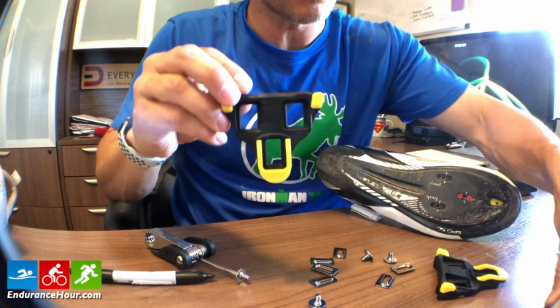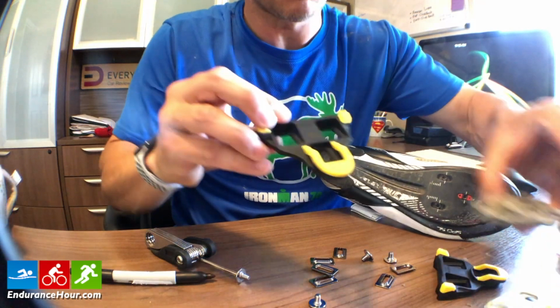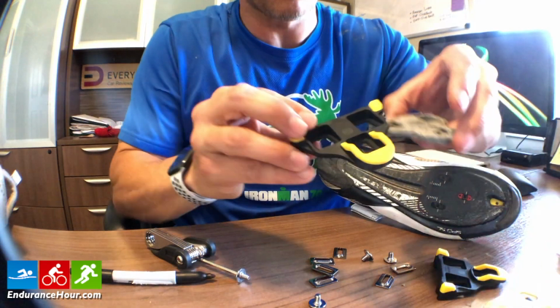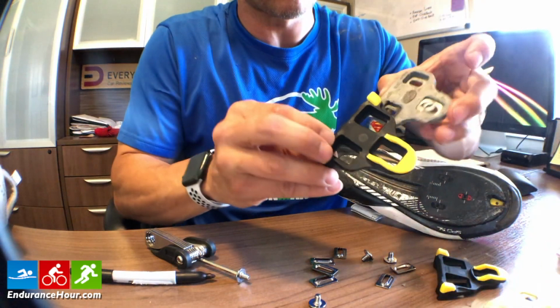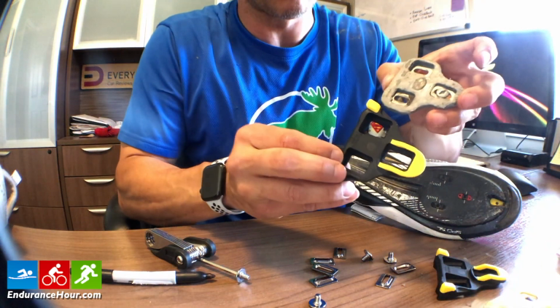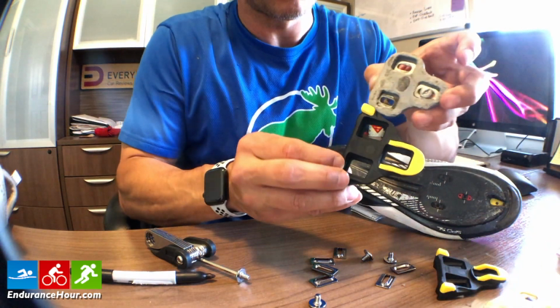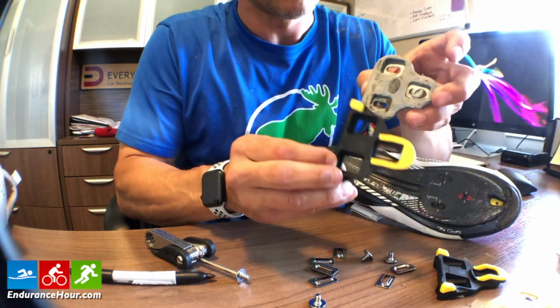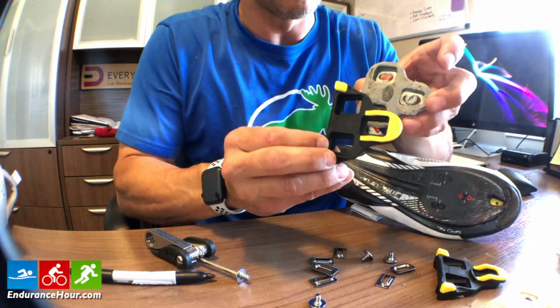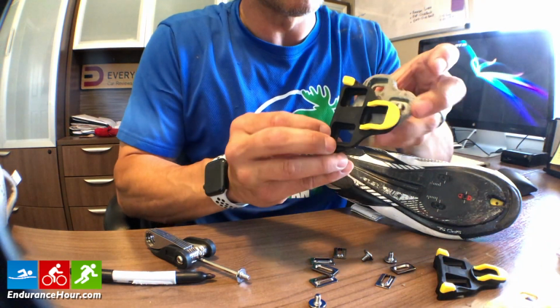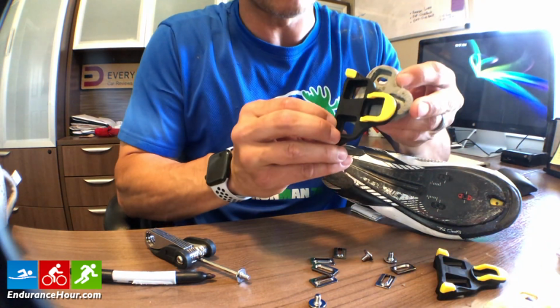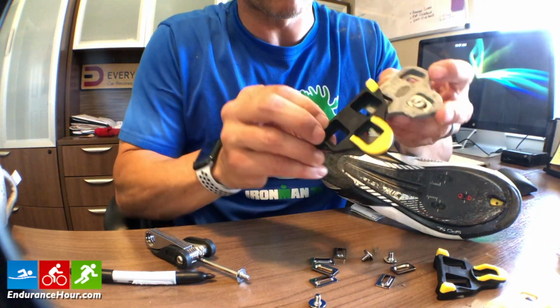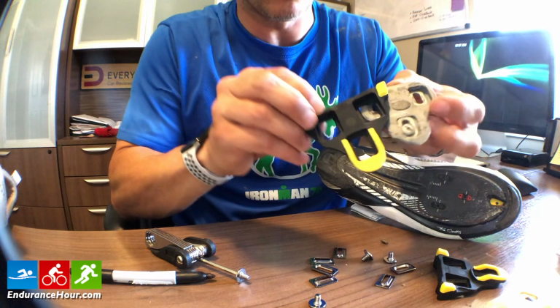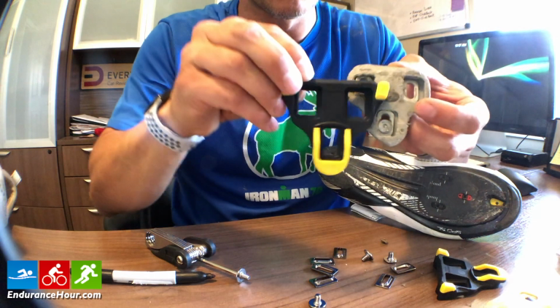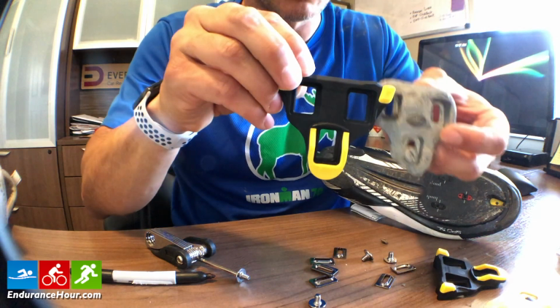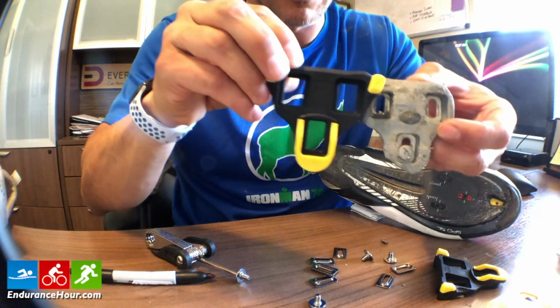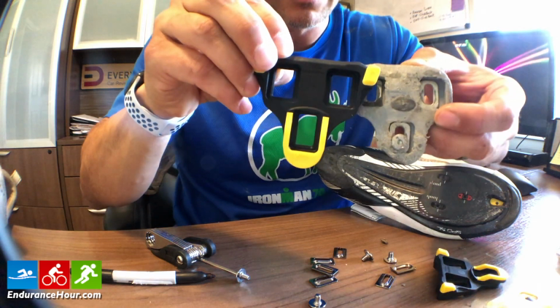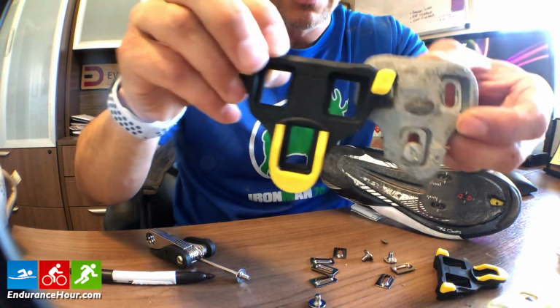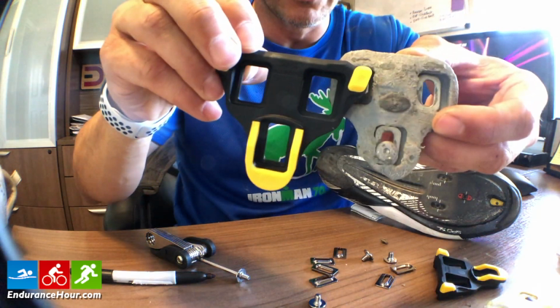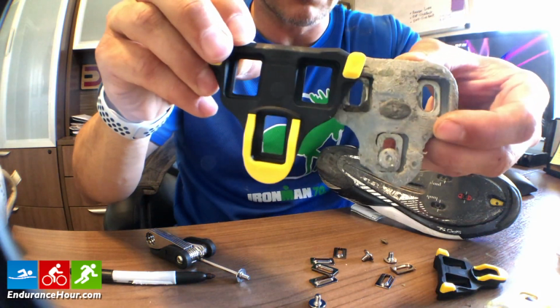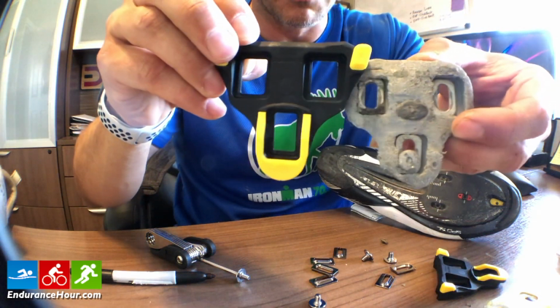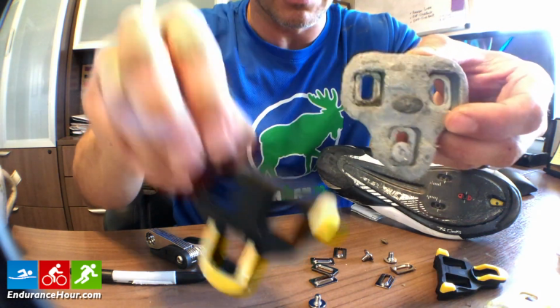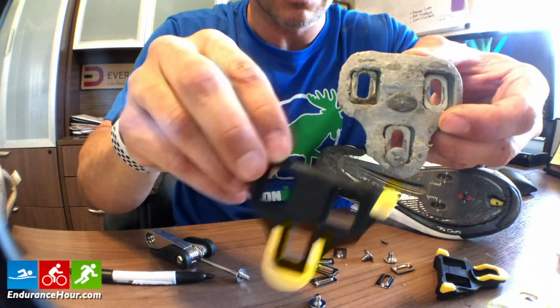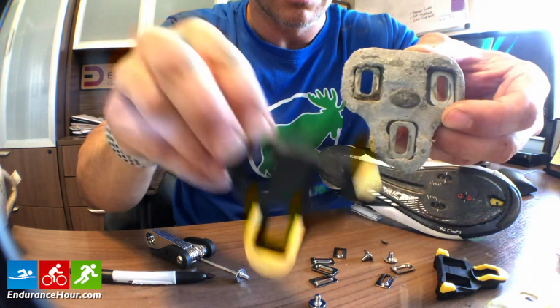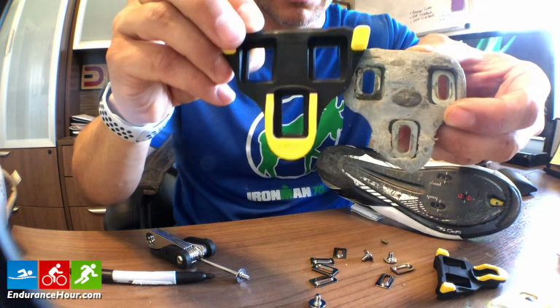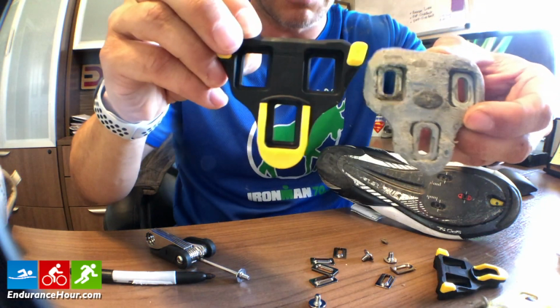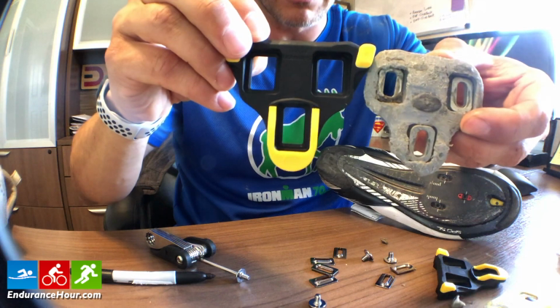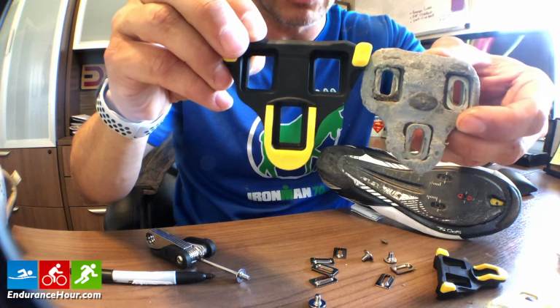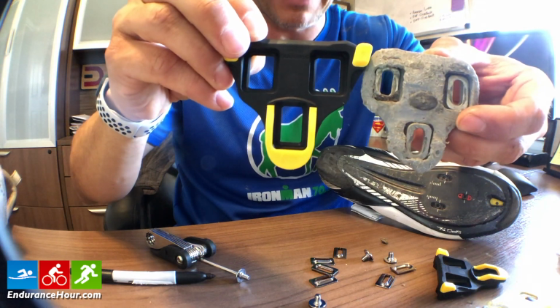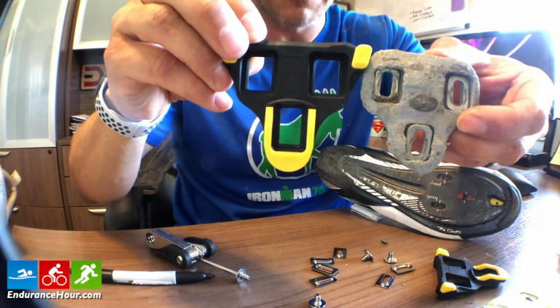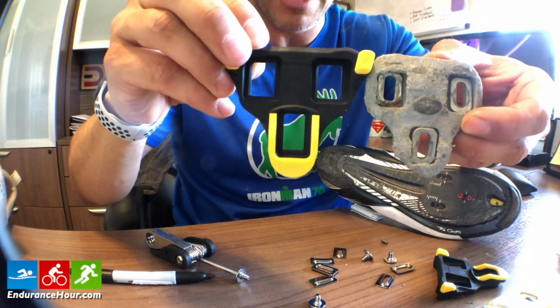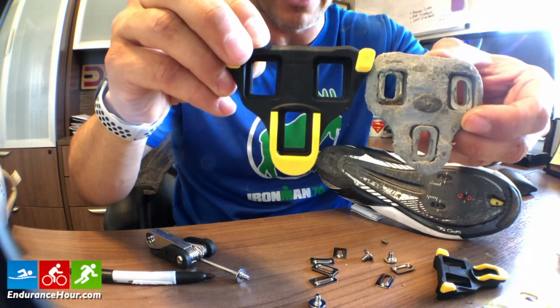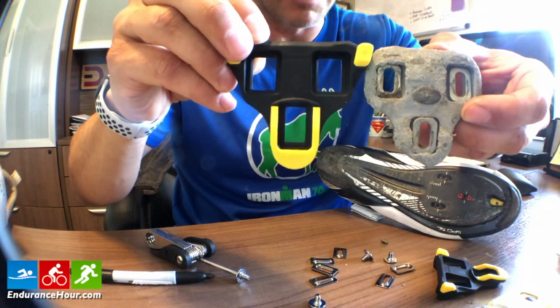There's a big difference from the old ones. You can see the old ones are losing some of the tip, so I was coming out of my pedals quite a bit.